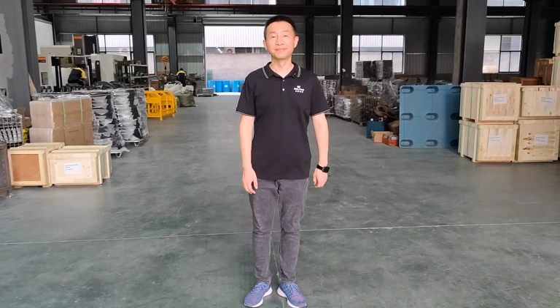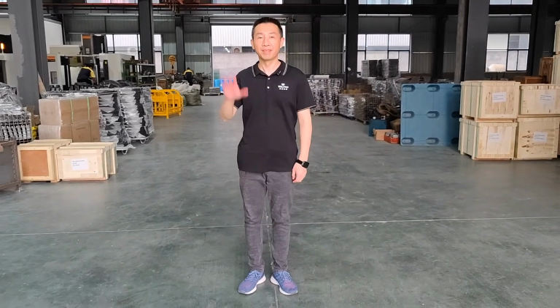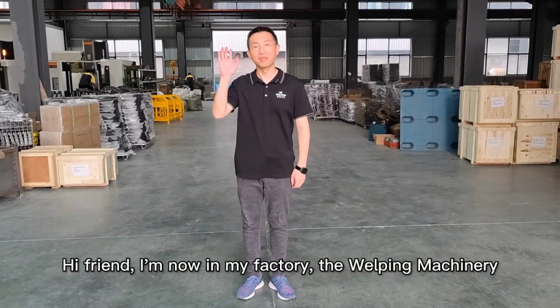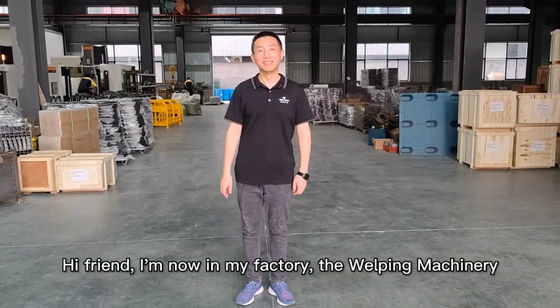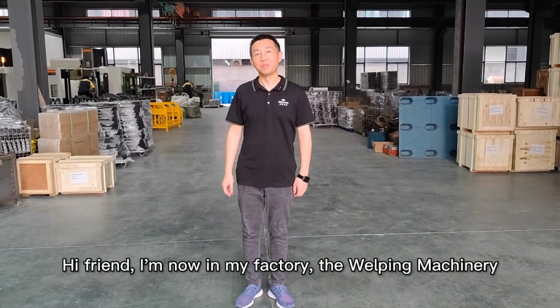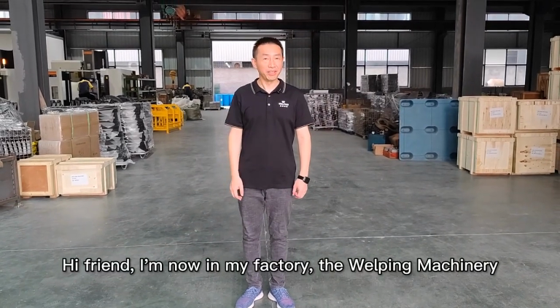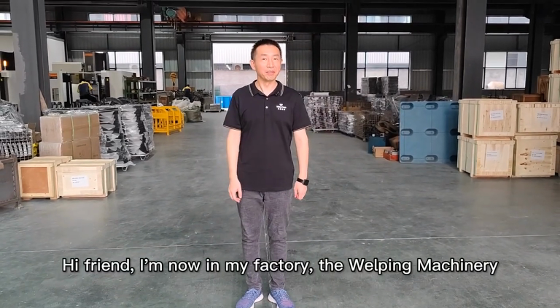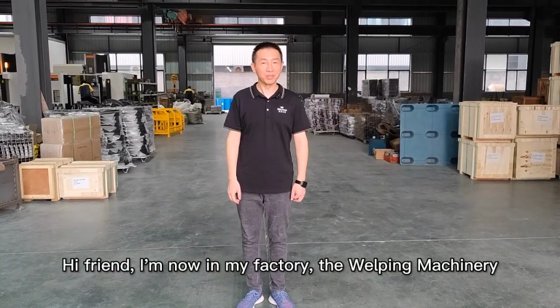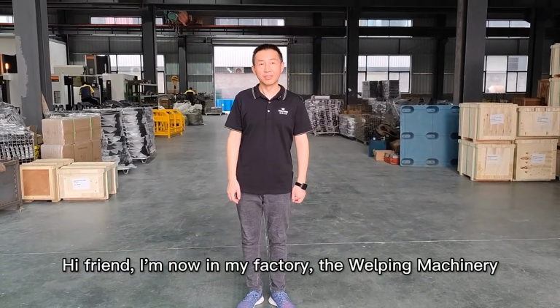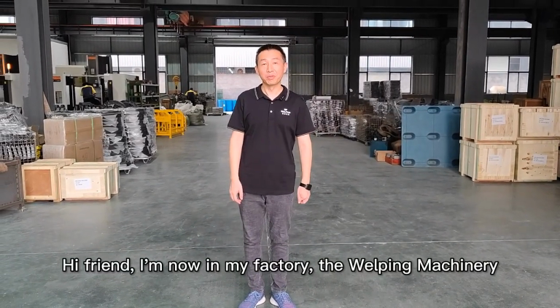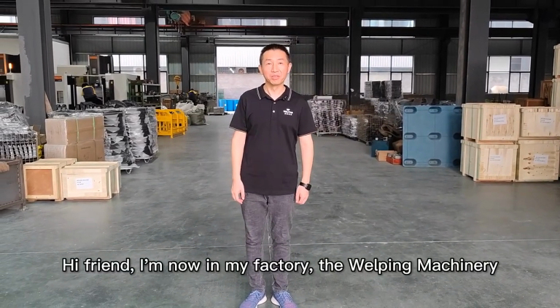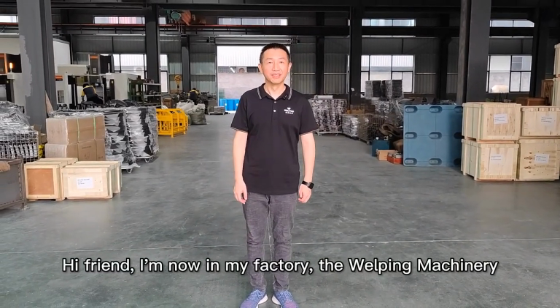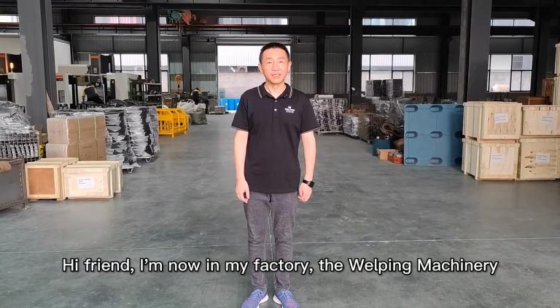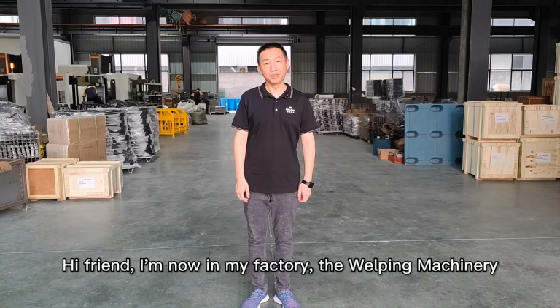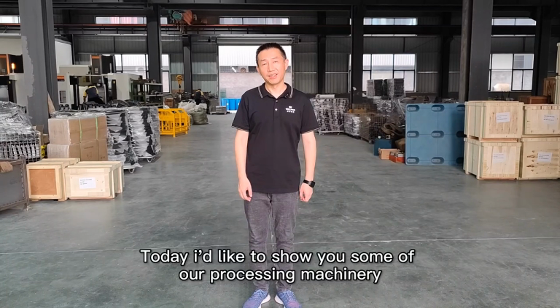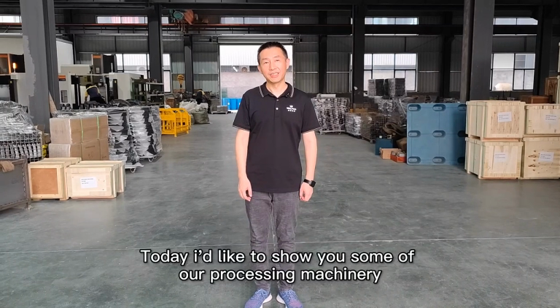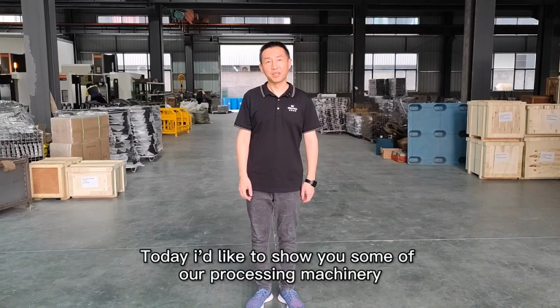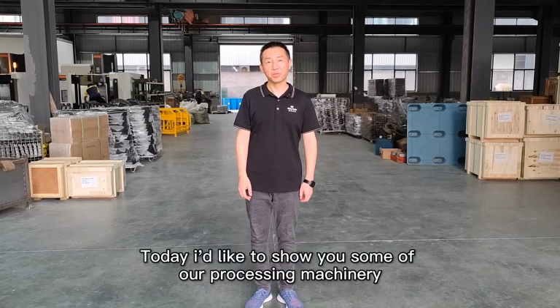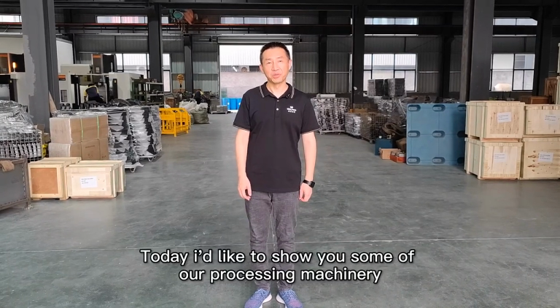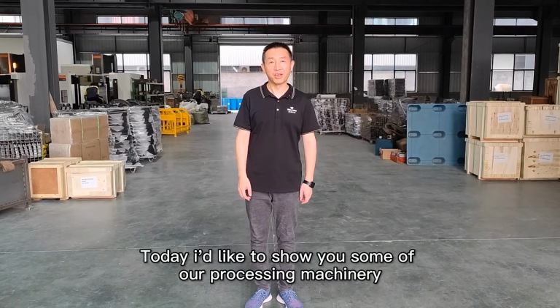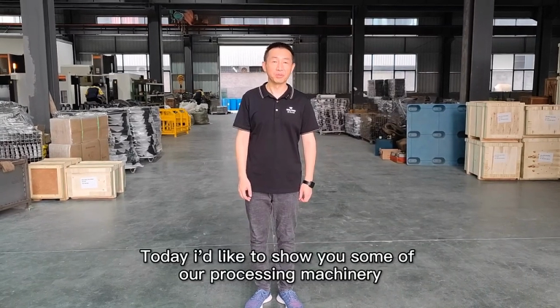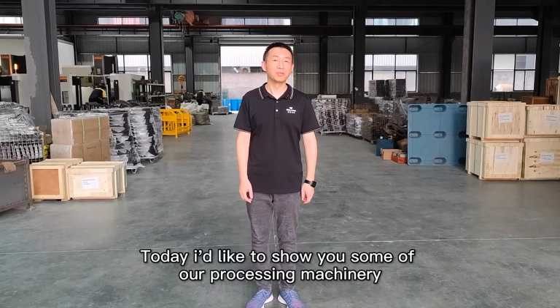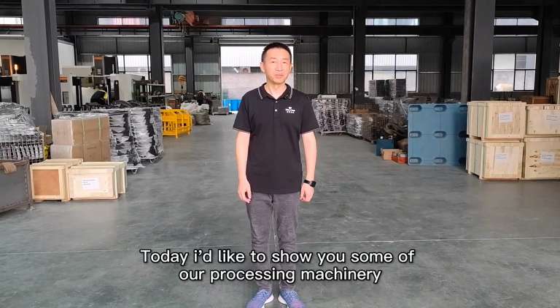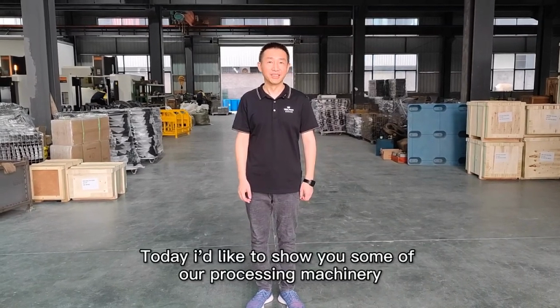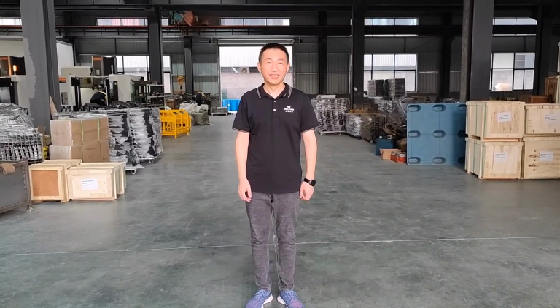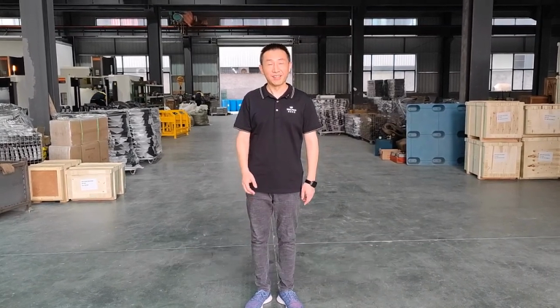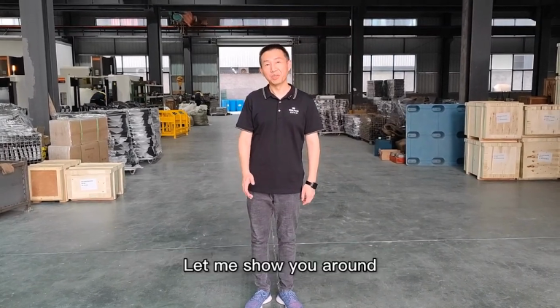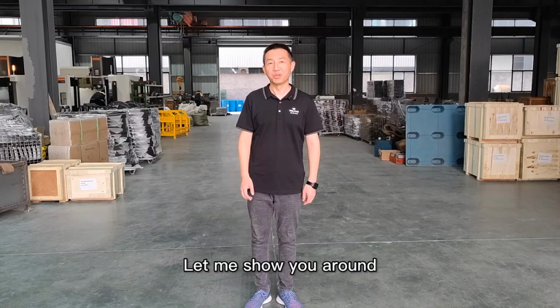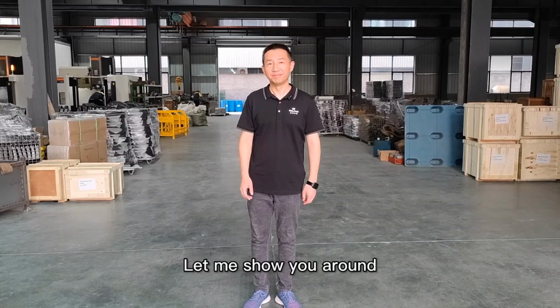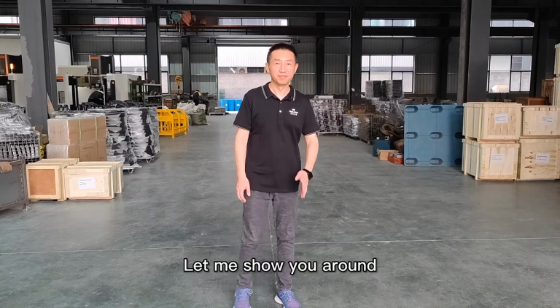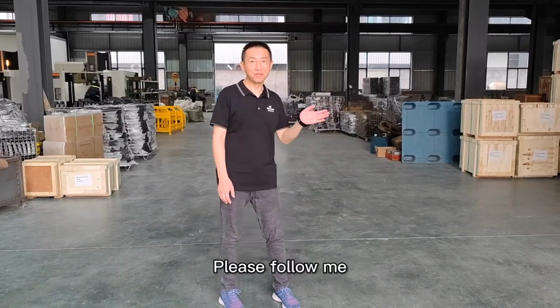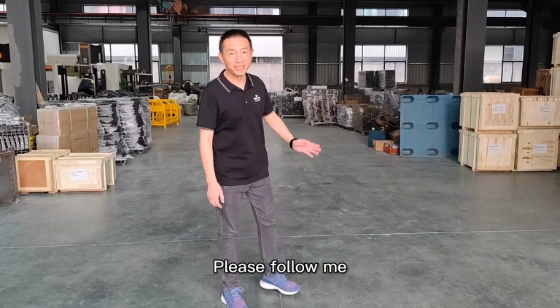Hi friends, I'm now in my factory, the Welping Machinery. Today I'd like to show you some of our processing machinery. Let me show you around. Please follow me.